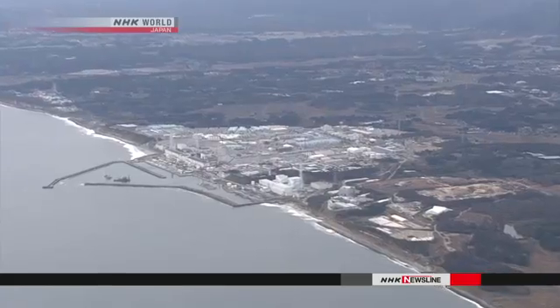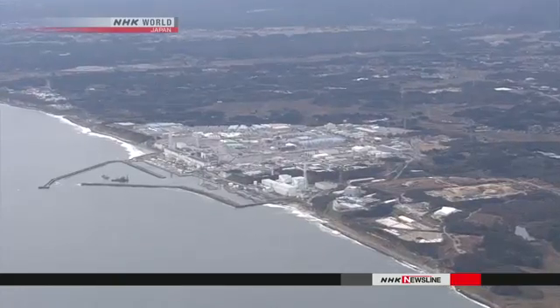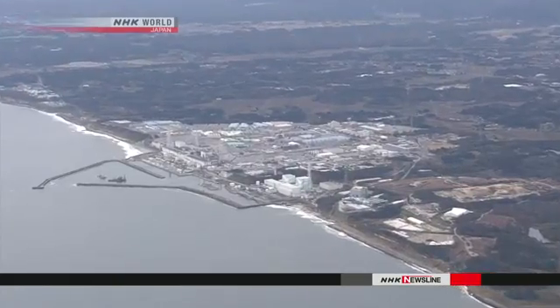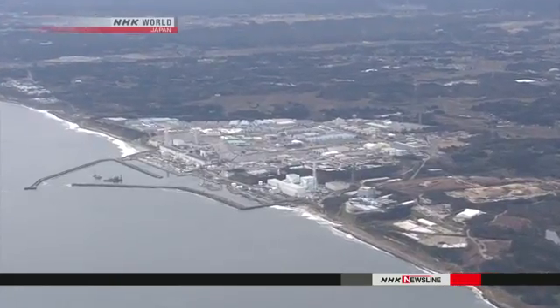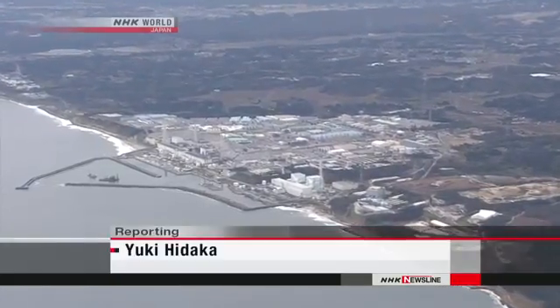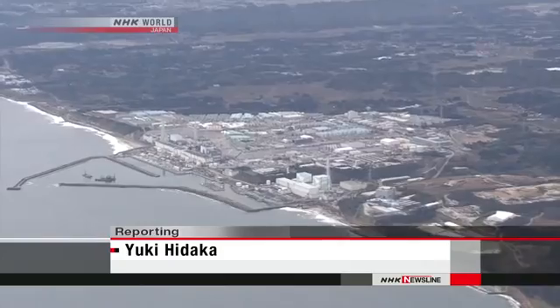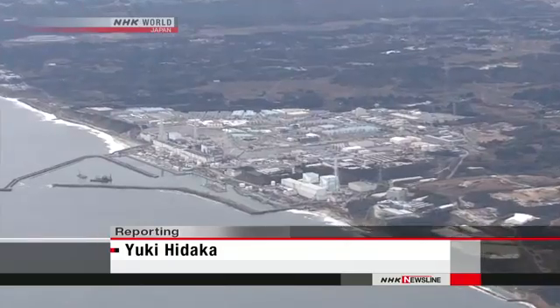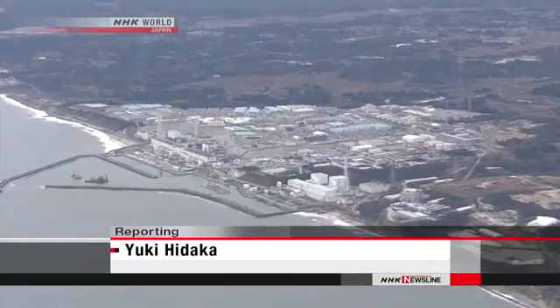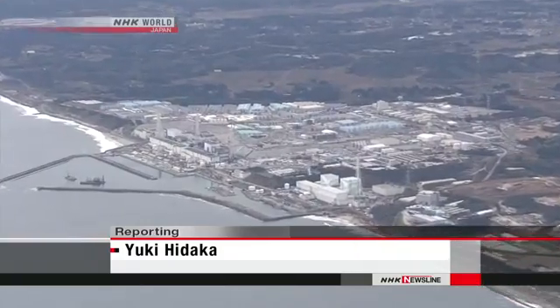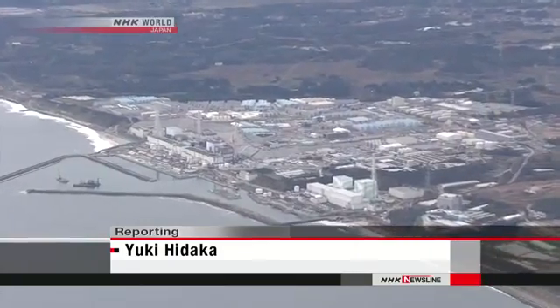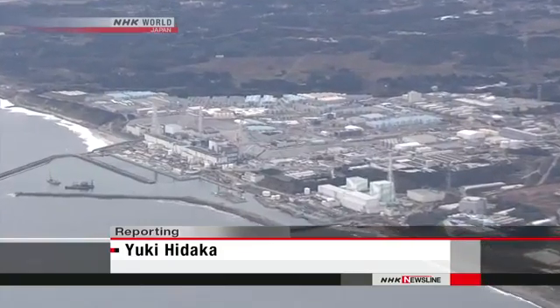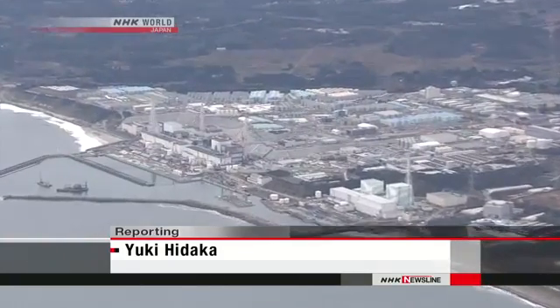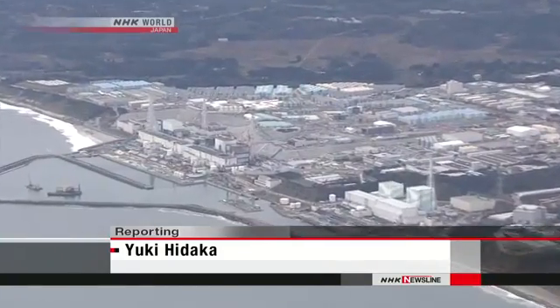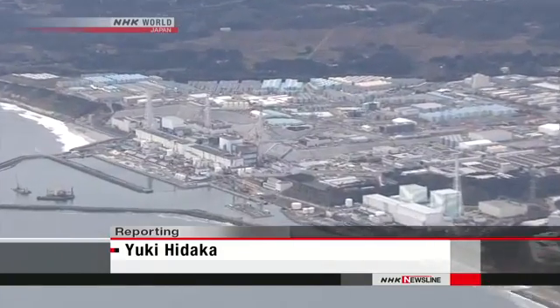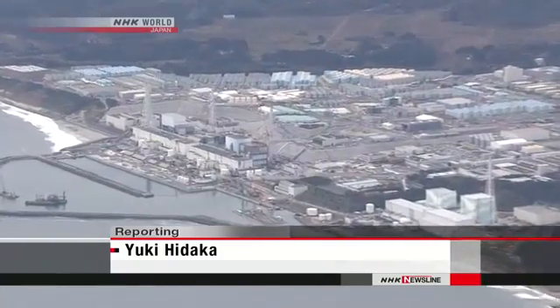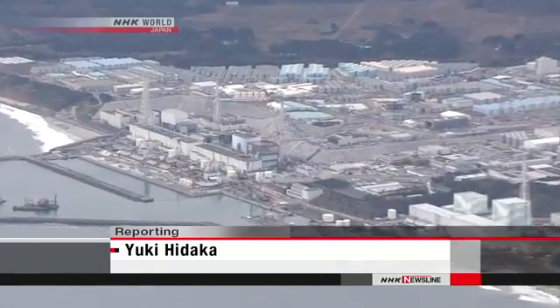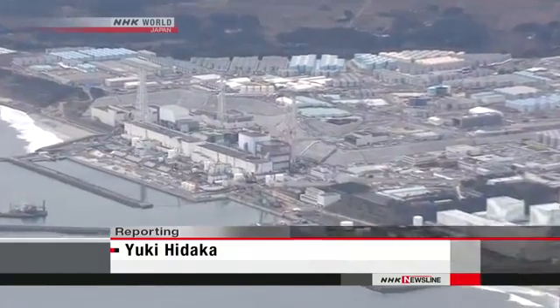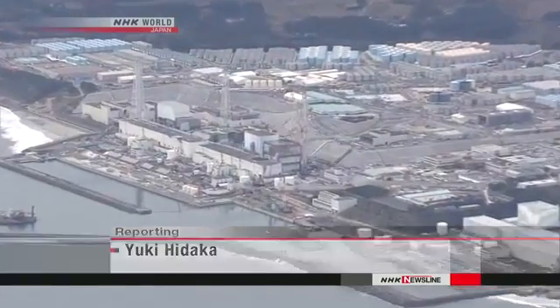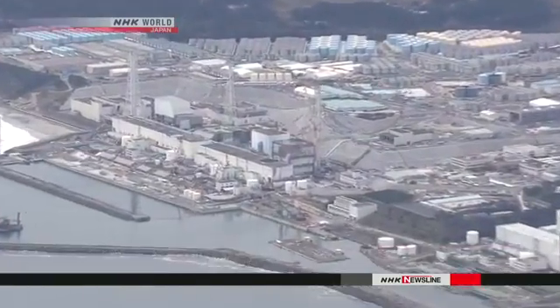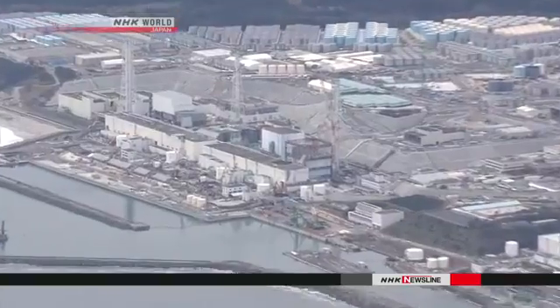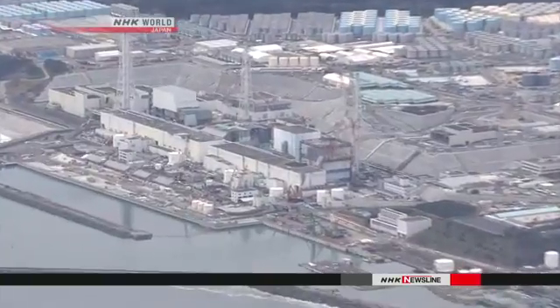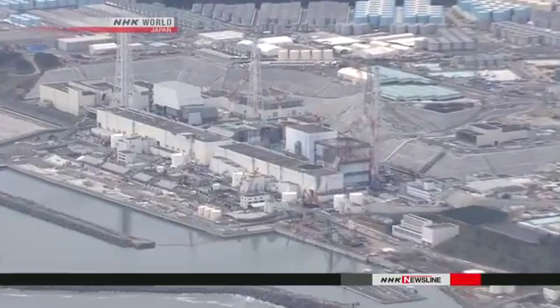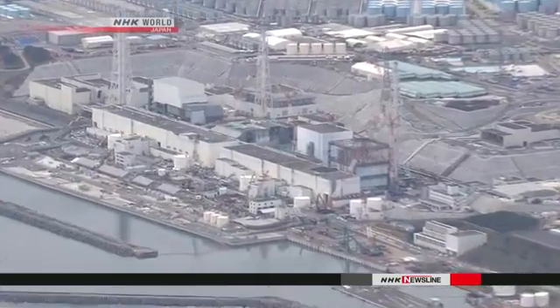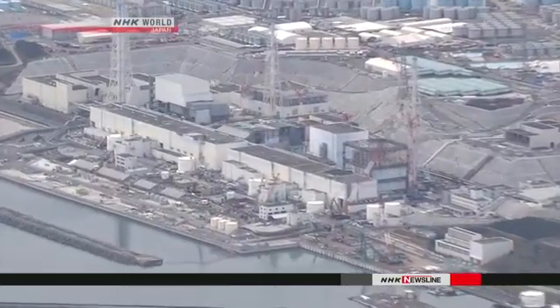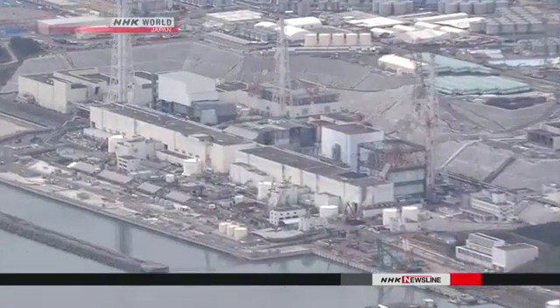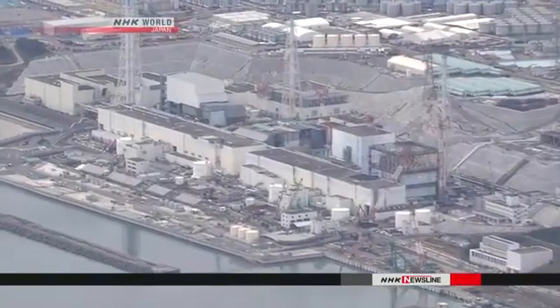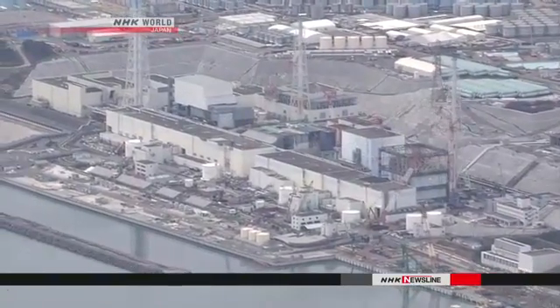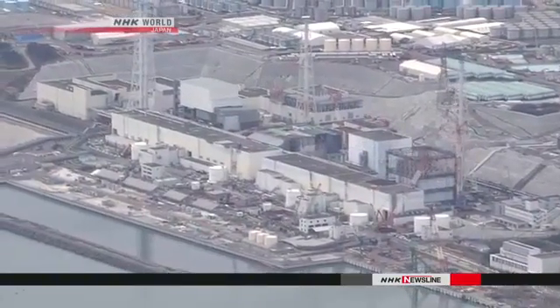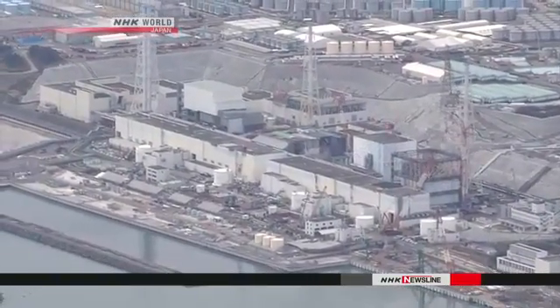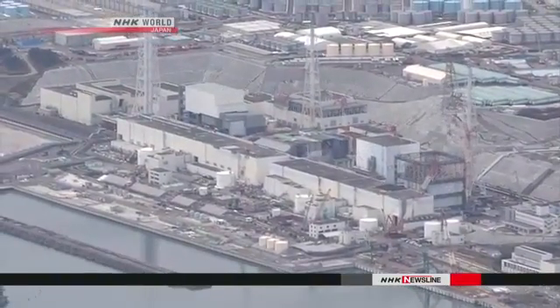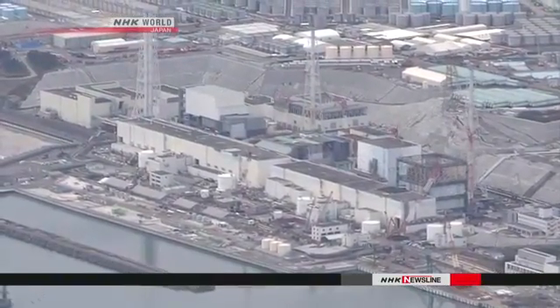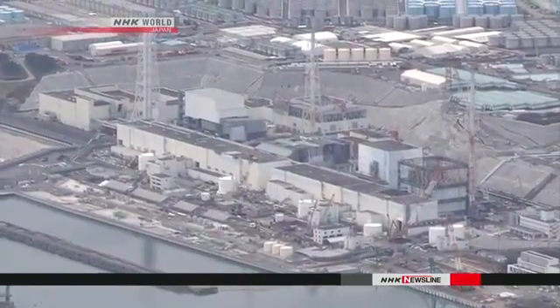The plan for decommissioning the plant over decades calls for removing most of the contaminated water from the buildings in 2018. Yuki Hidaka, NHK World.